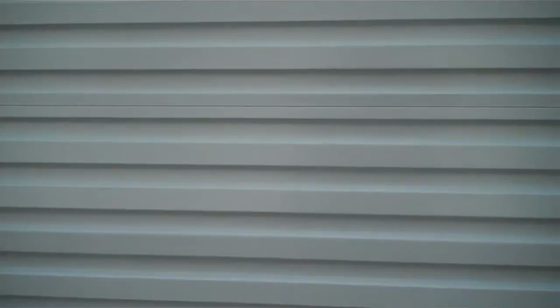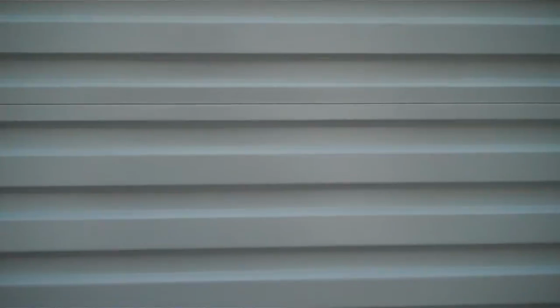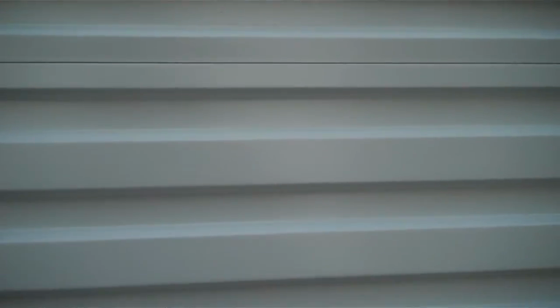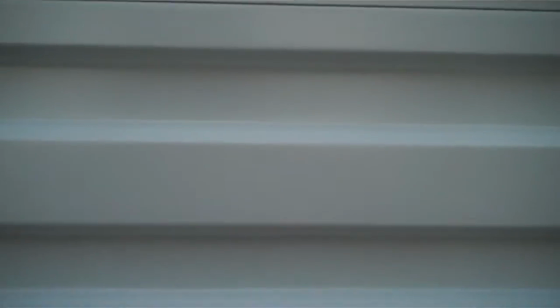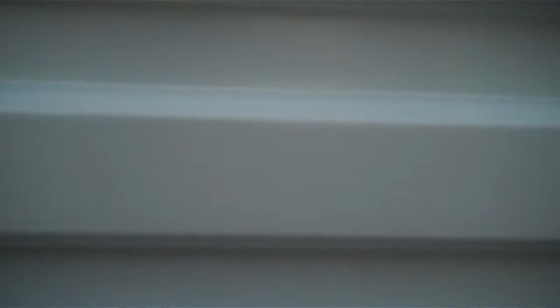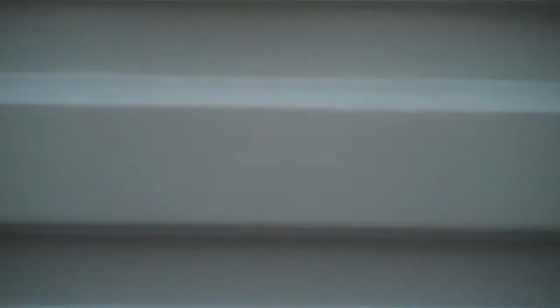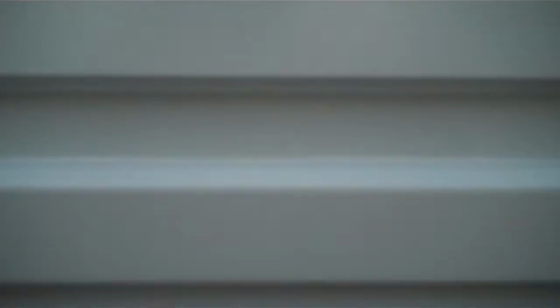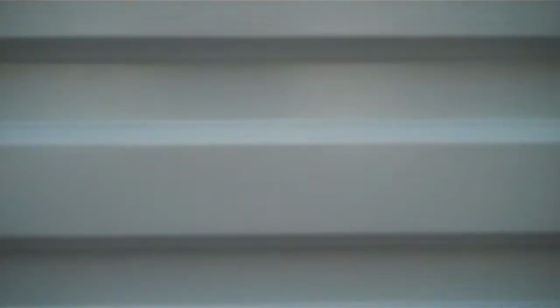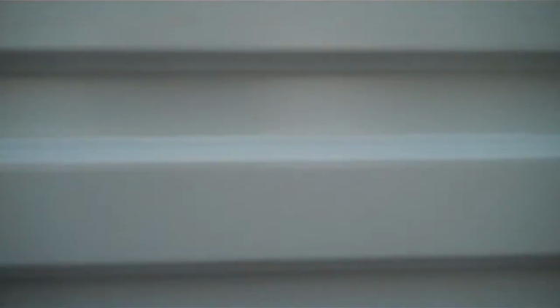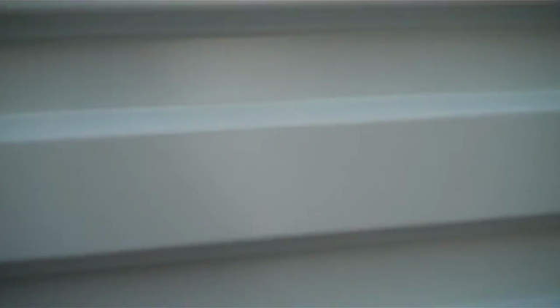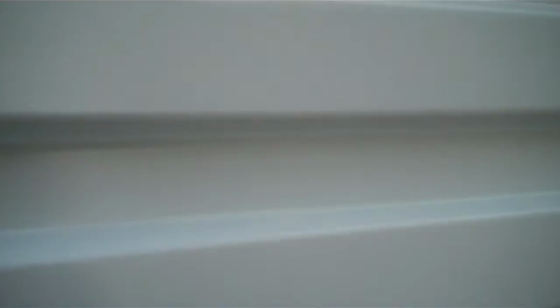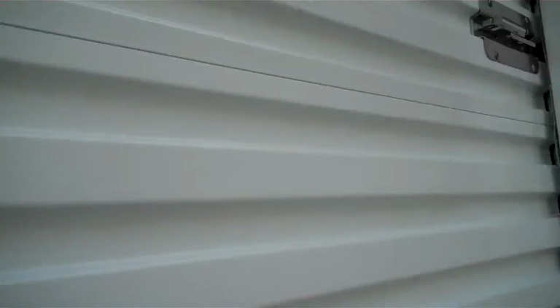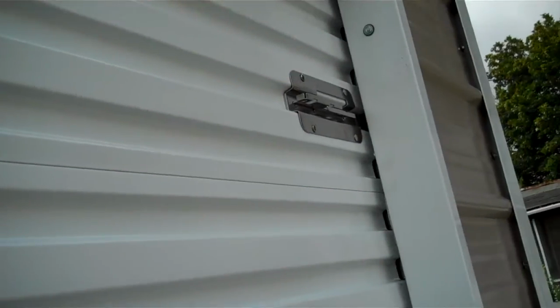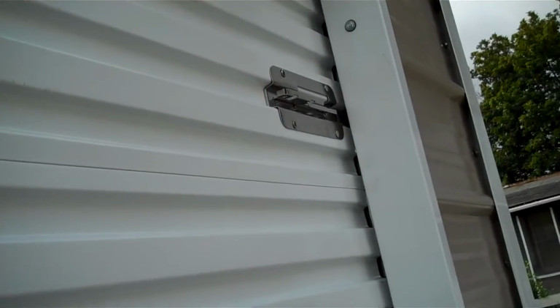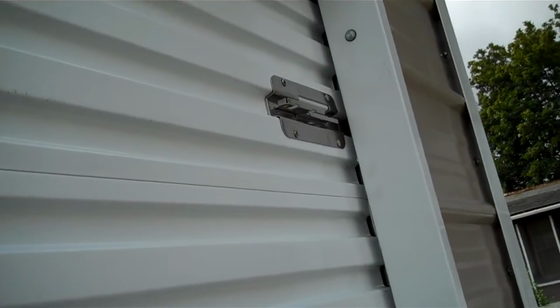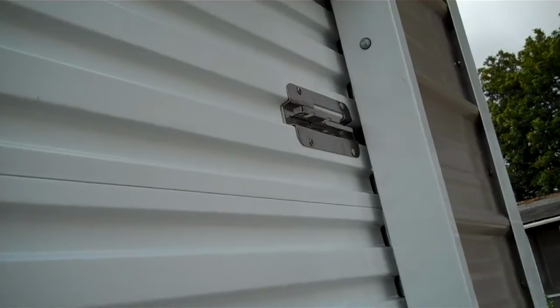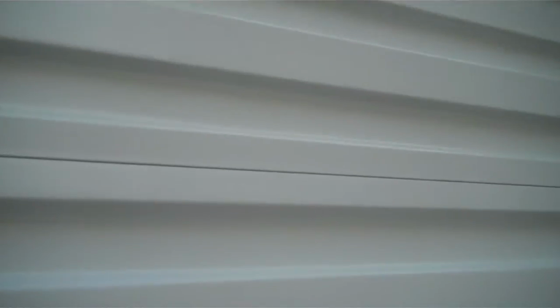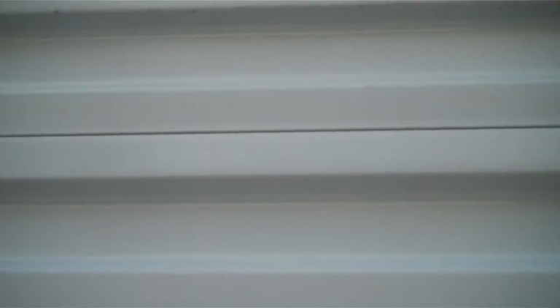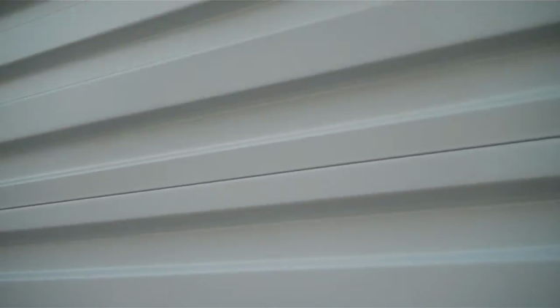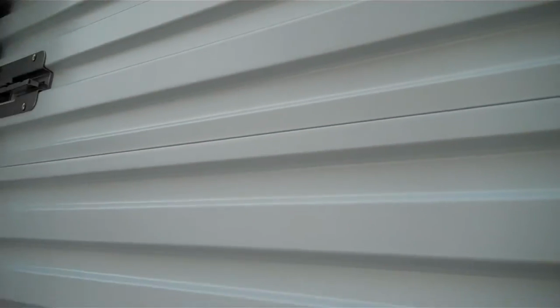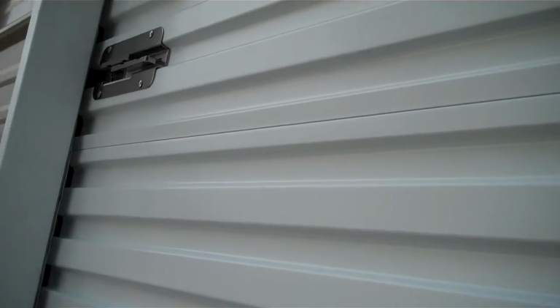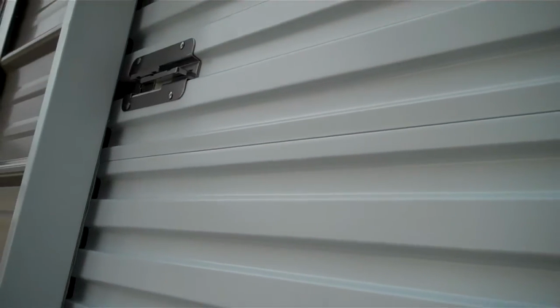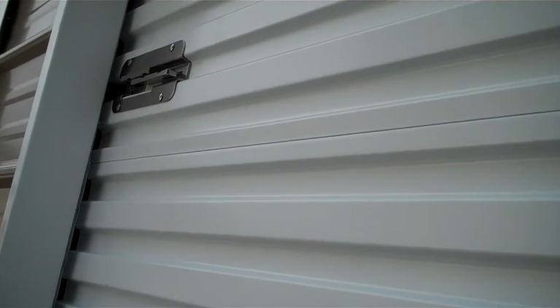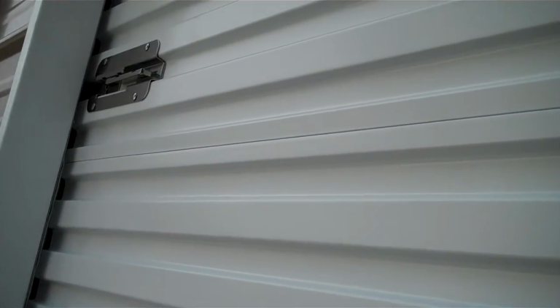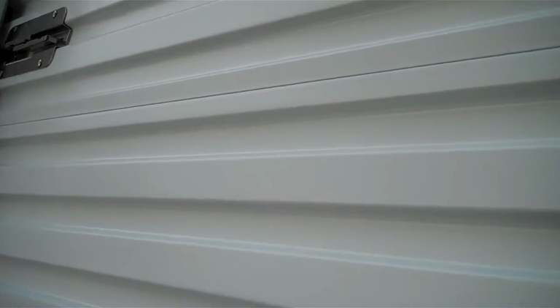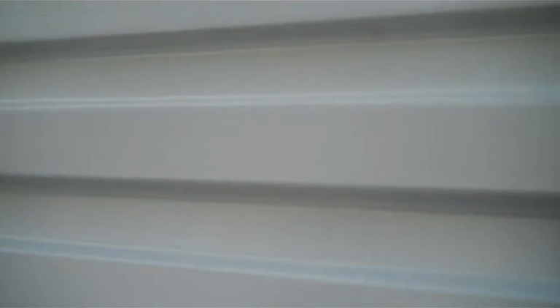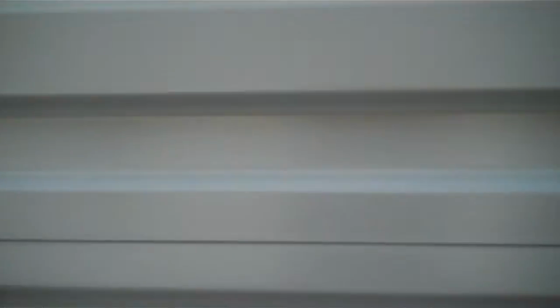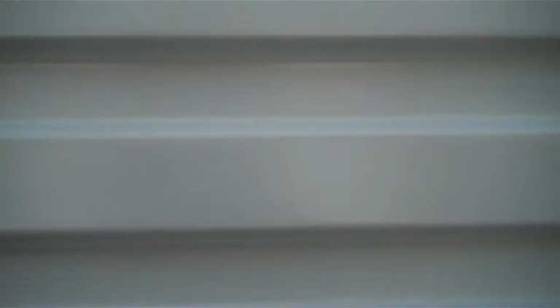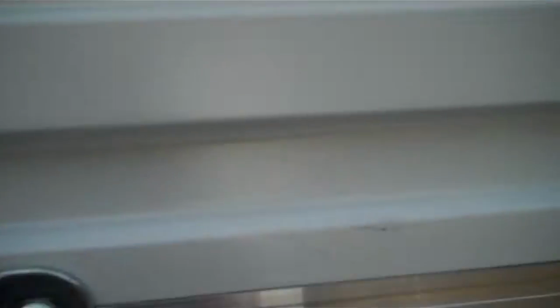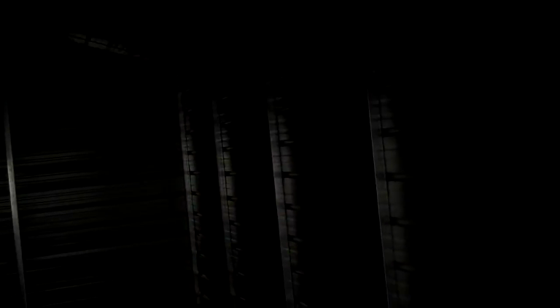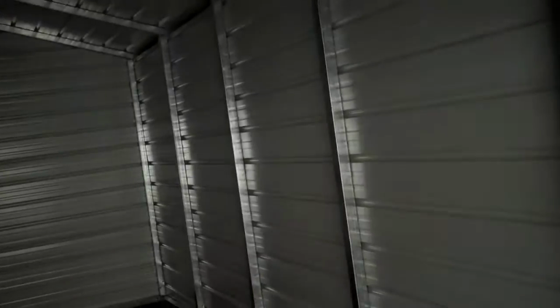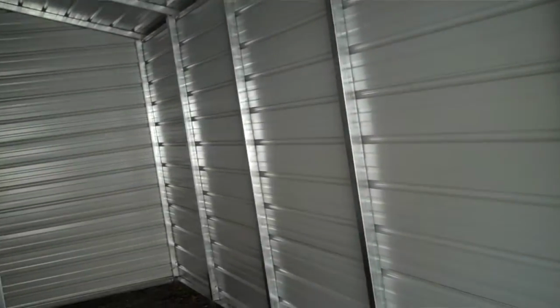Now let's take a look inside this garage. You'll notice the garage door locks in two different spots. You would put two padlocks on it, or you could just do one.